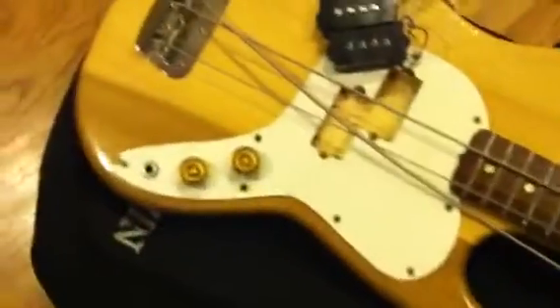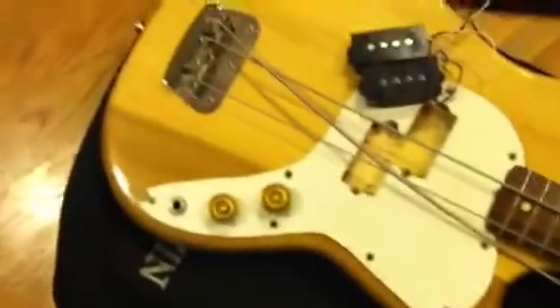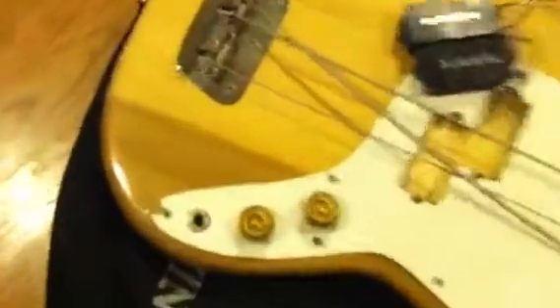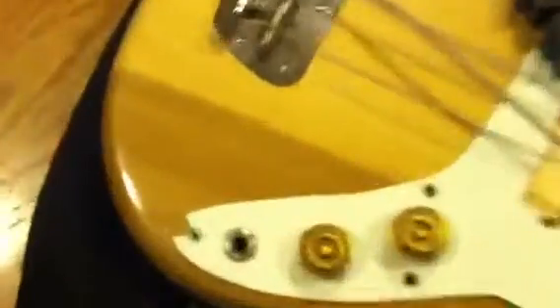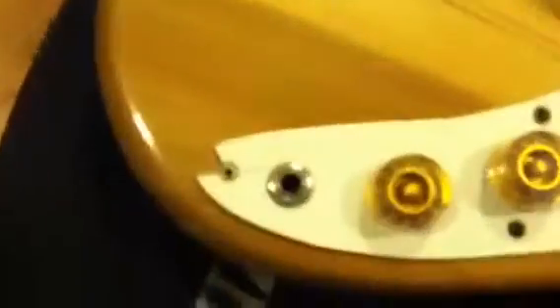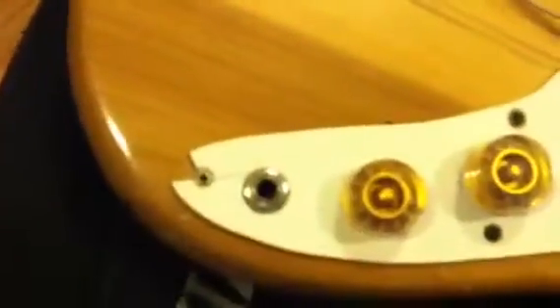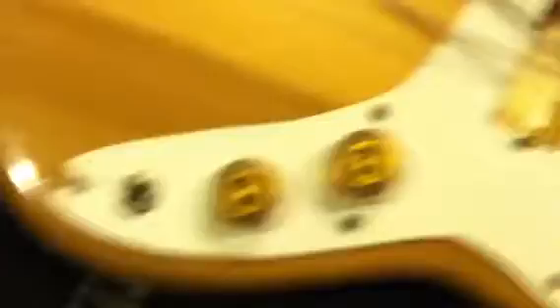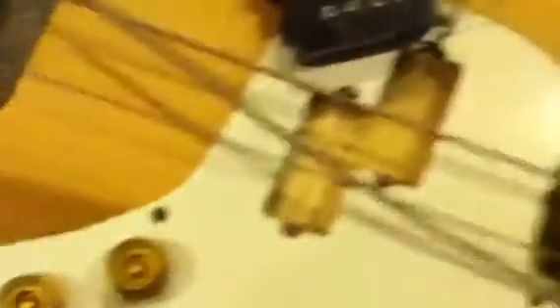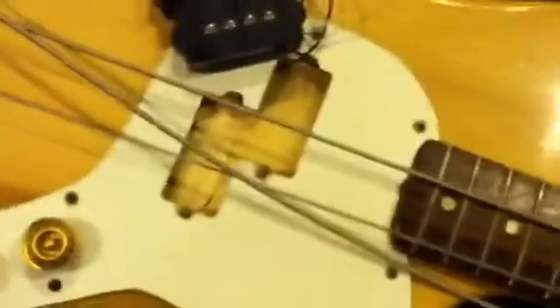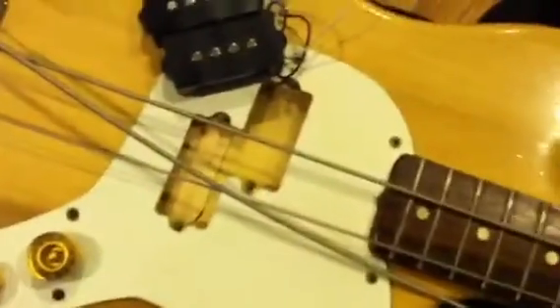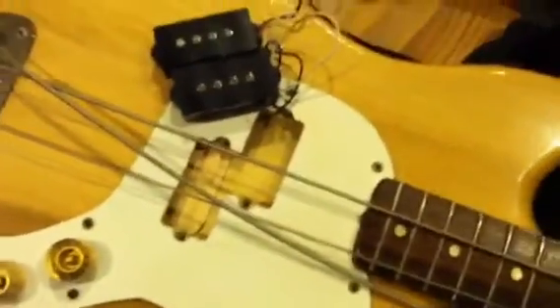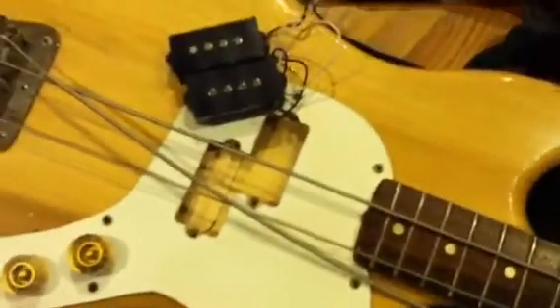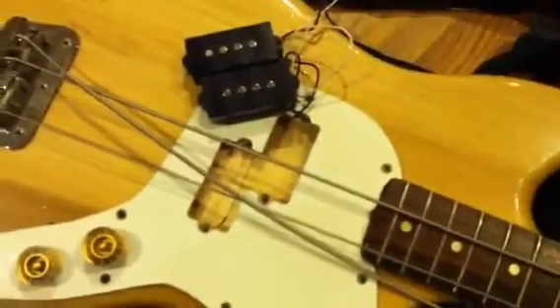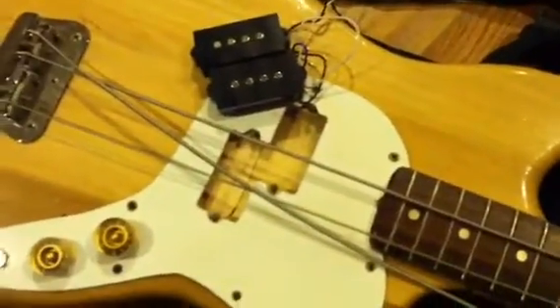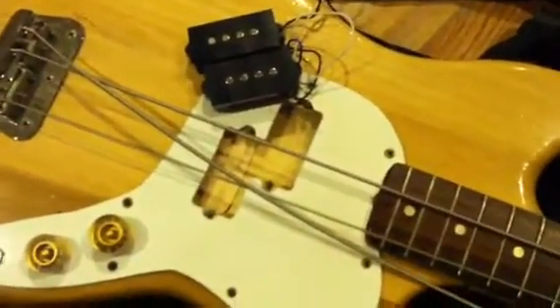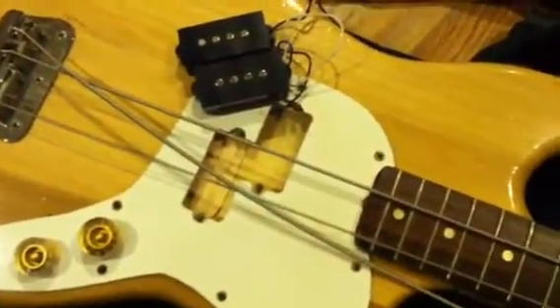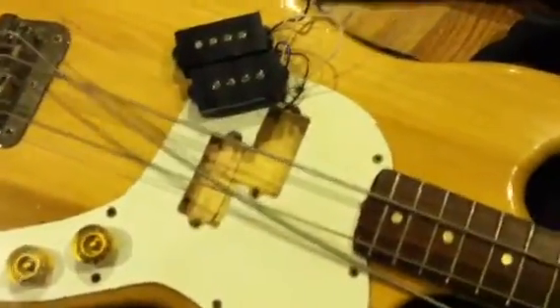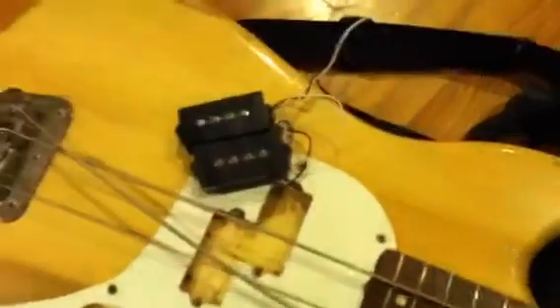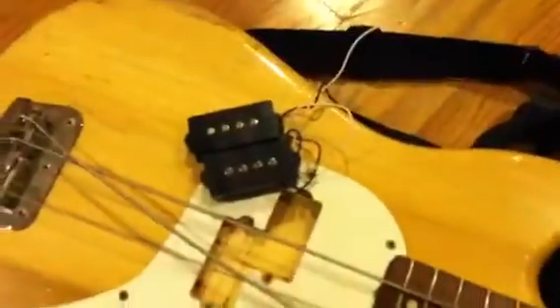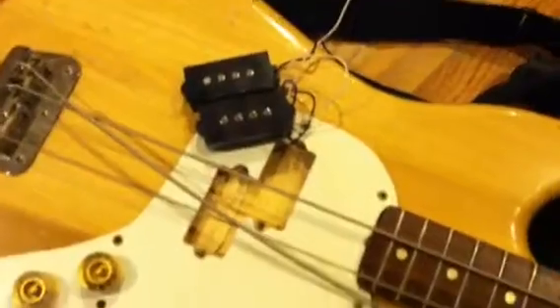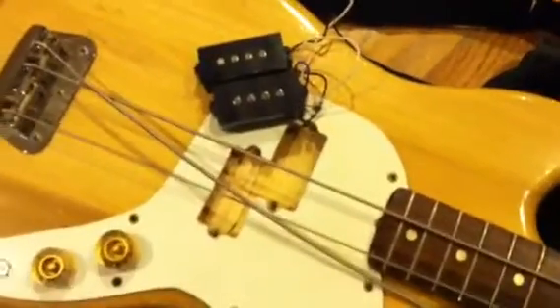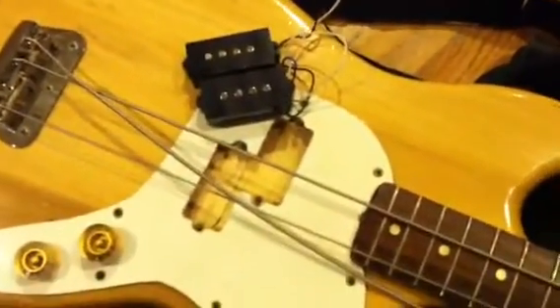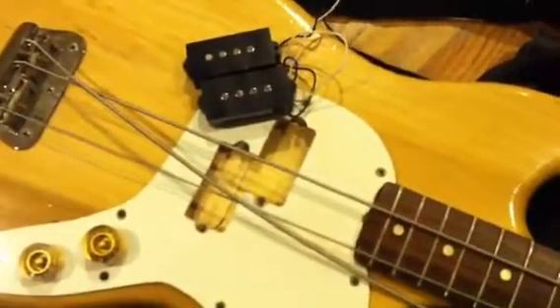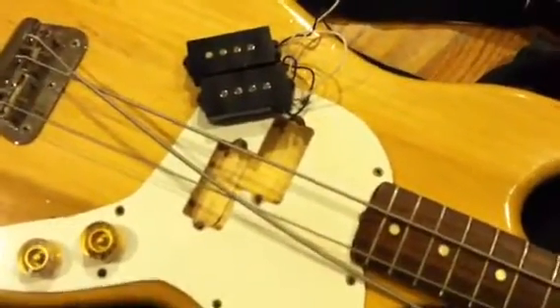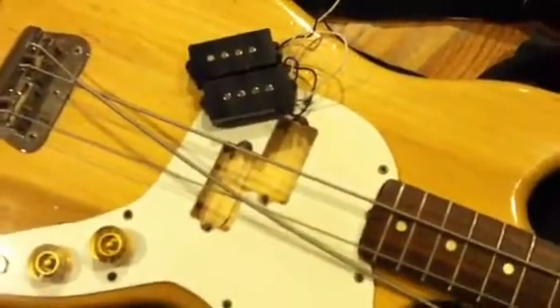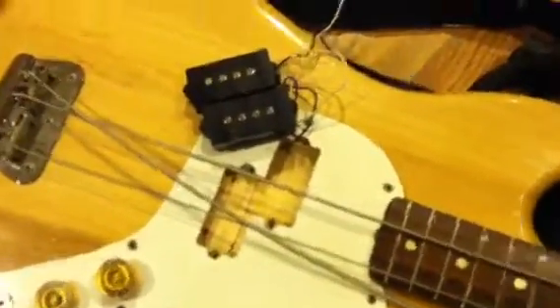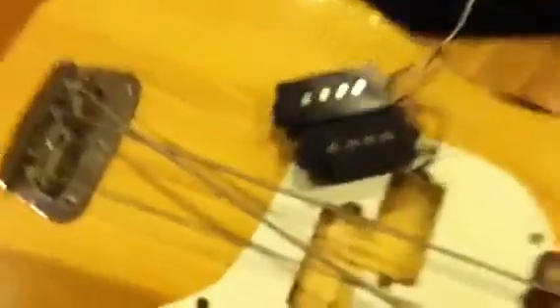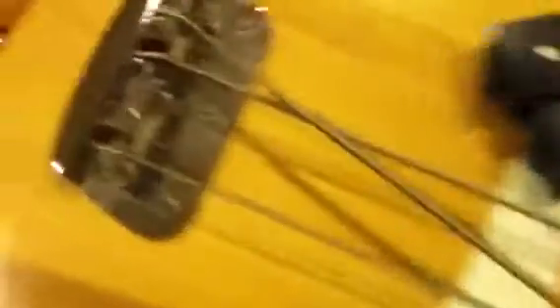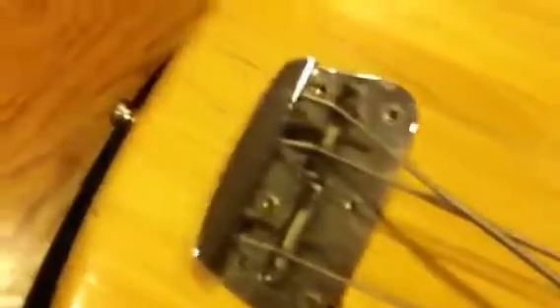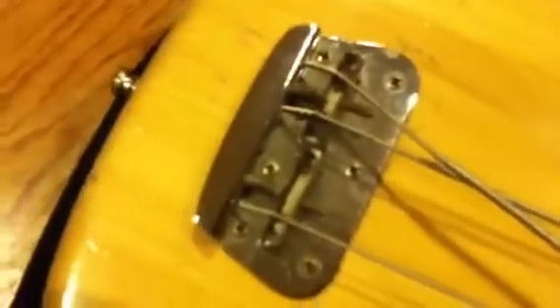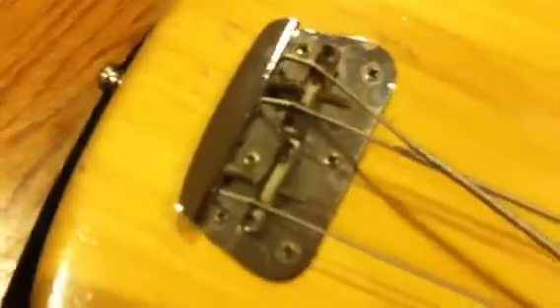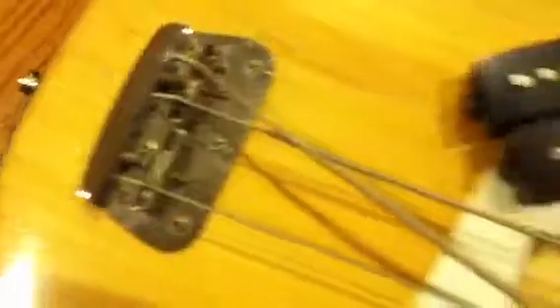A couple things here. There's a little bit of a ding on the pickguard right there. It's routed out. It had the Marzio P-Bass pickups in it. These are Mexican P-Bass pickups for $30. I can have my guitar tech put those in for you.